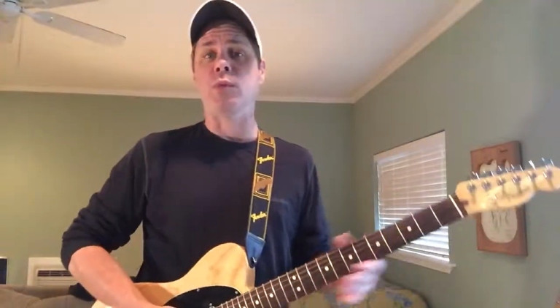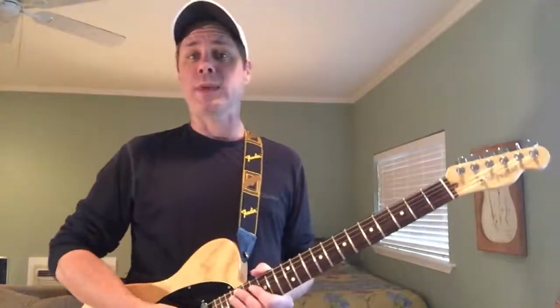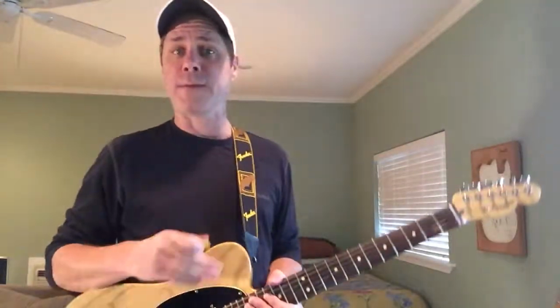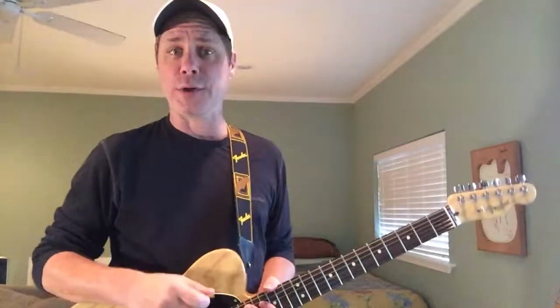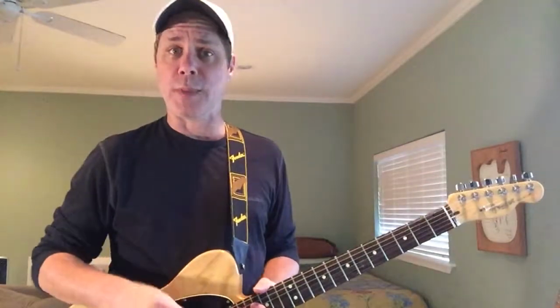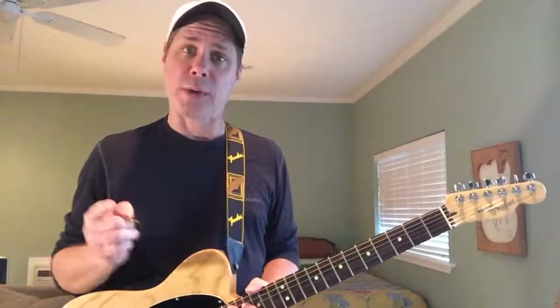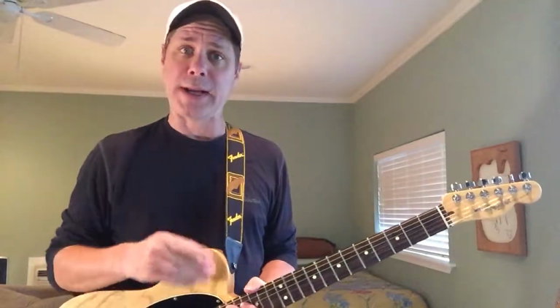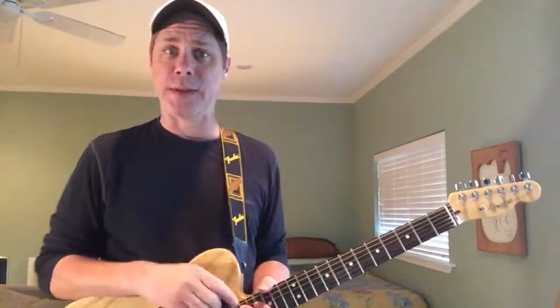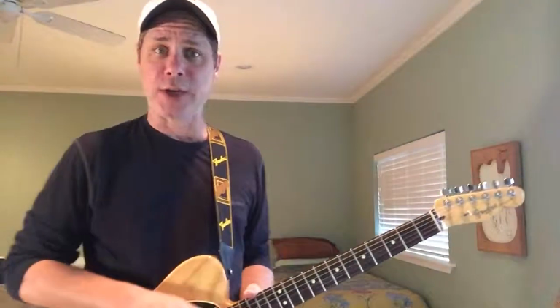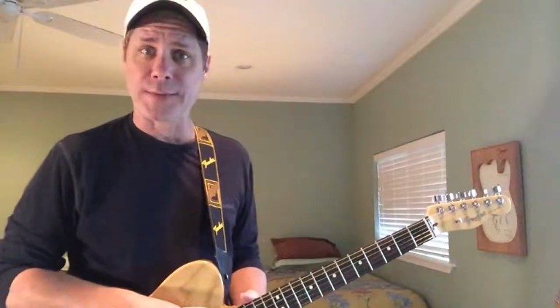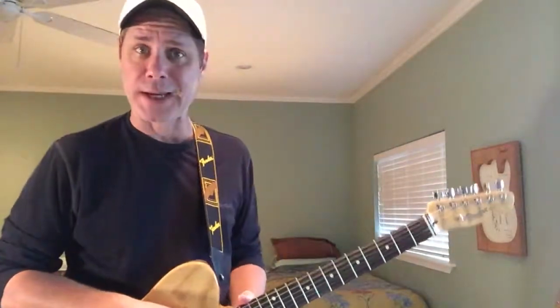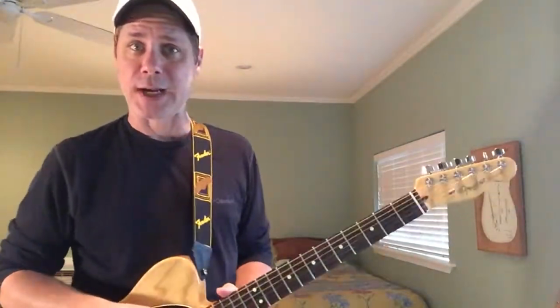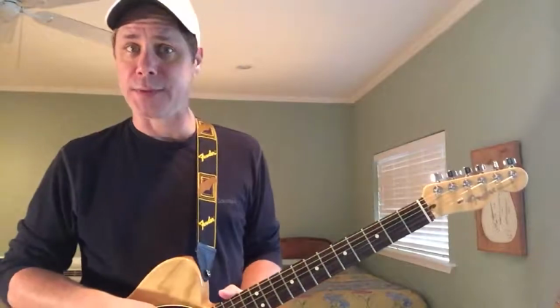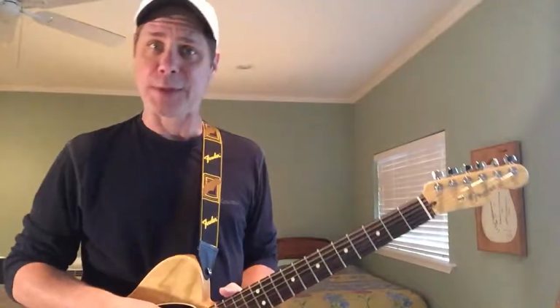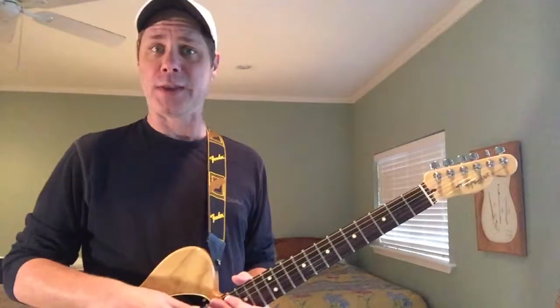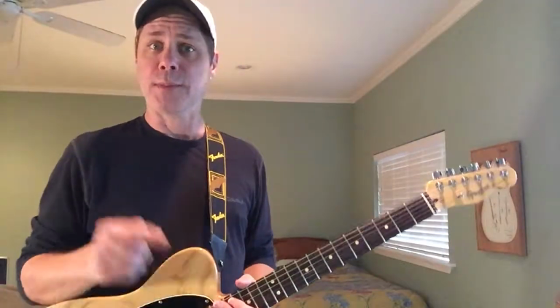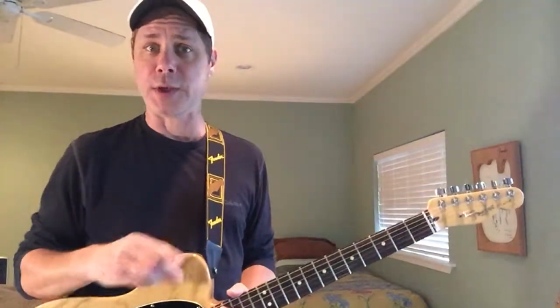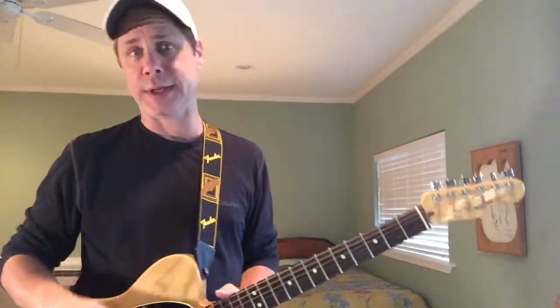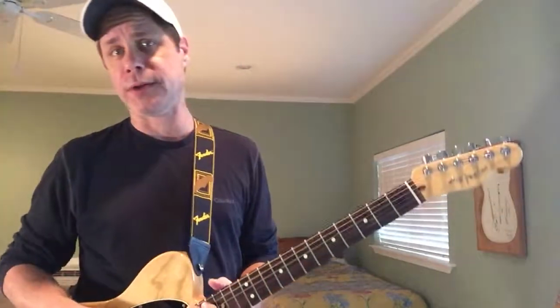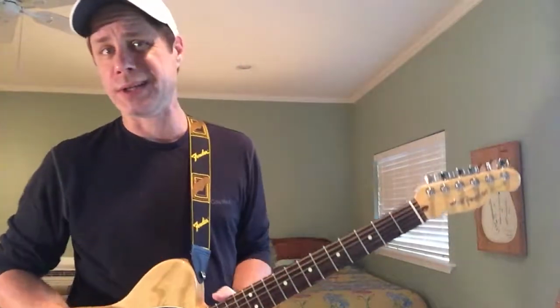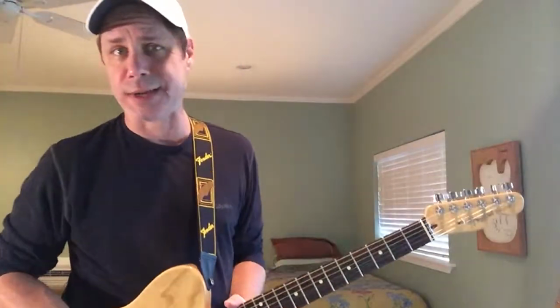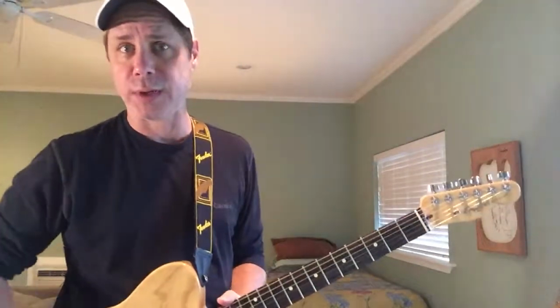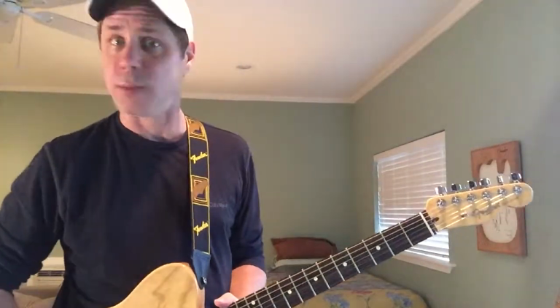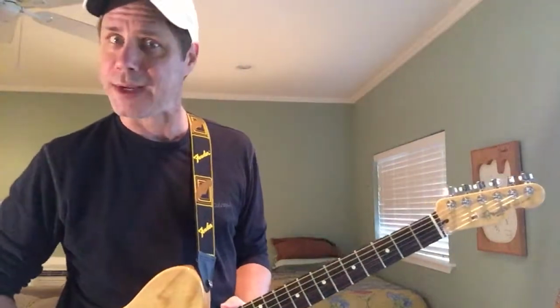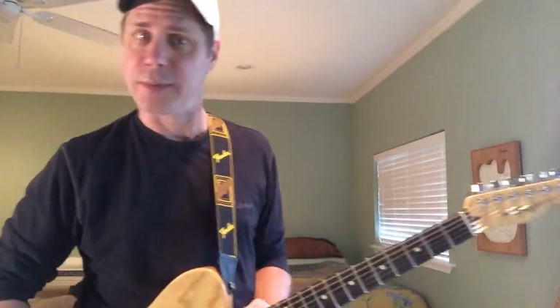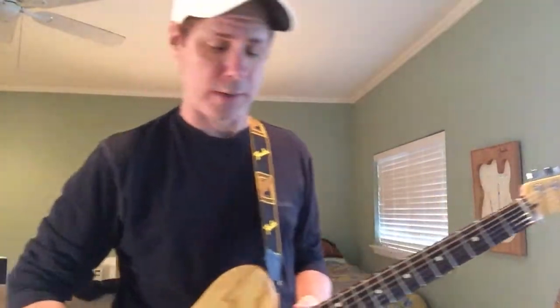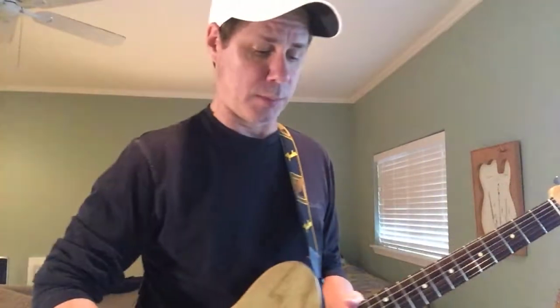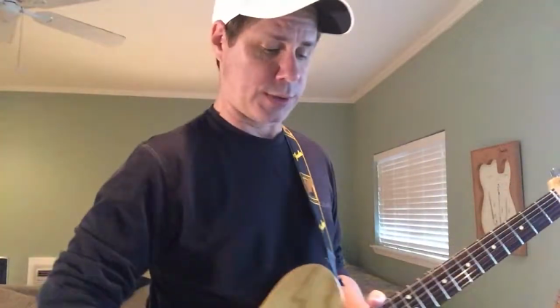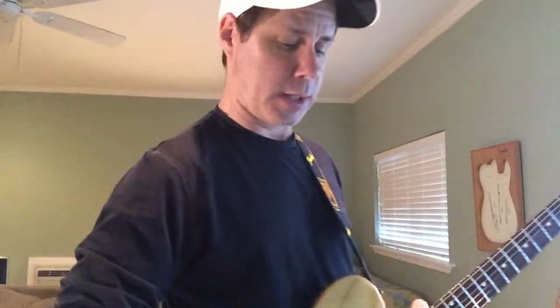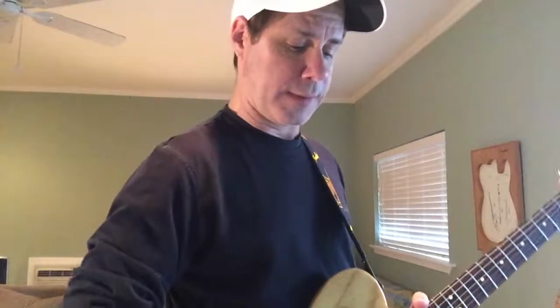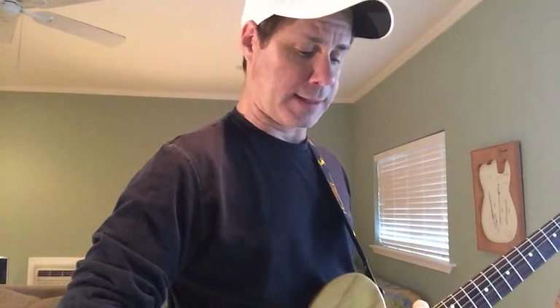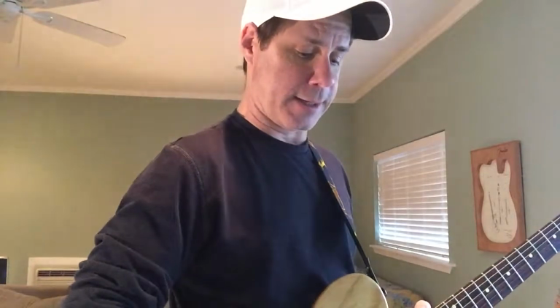So, without further ado, I'm going to go ahead and activate the backing track for the last time this month, play the new lick over it so you can decide if you want in, and we'll take it from there. All right boys, take it away for the last time.